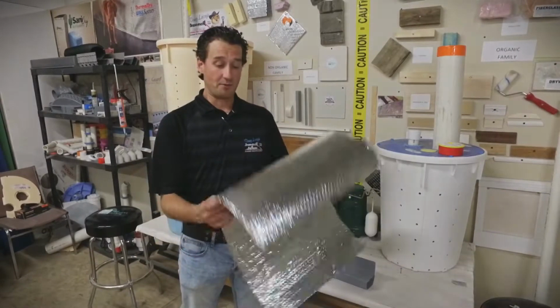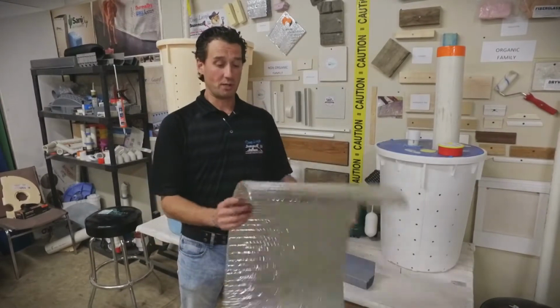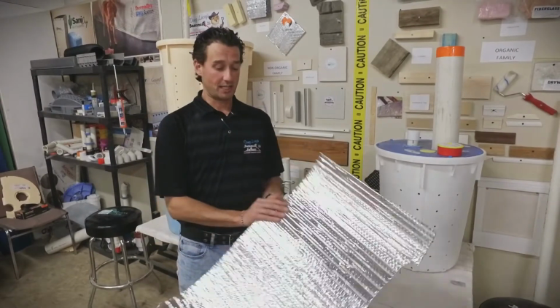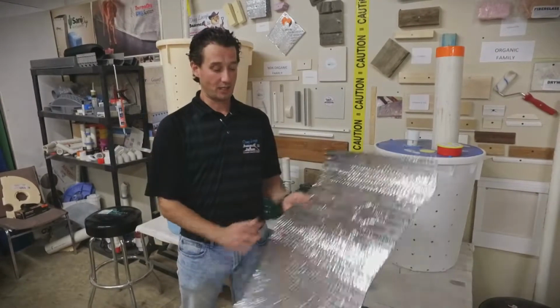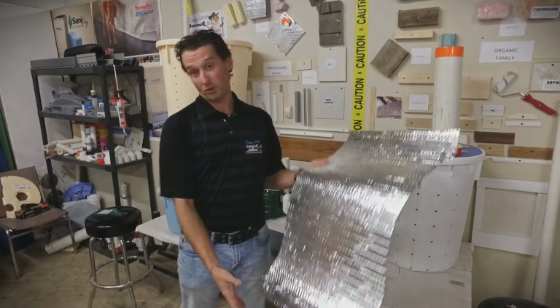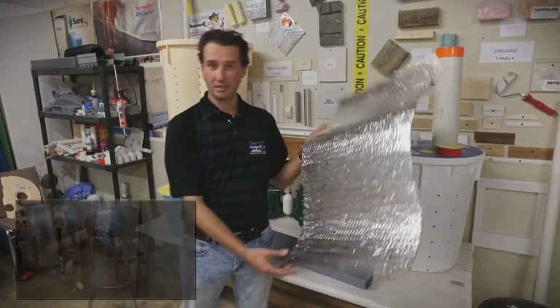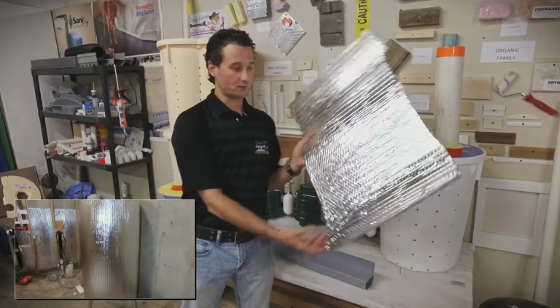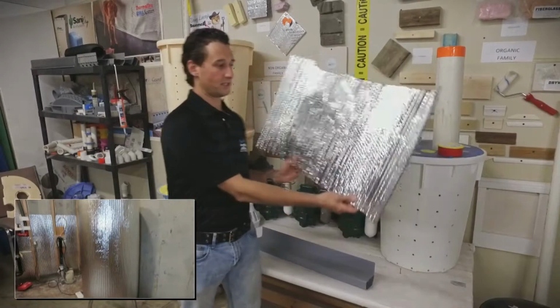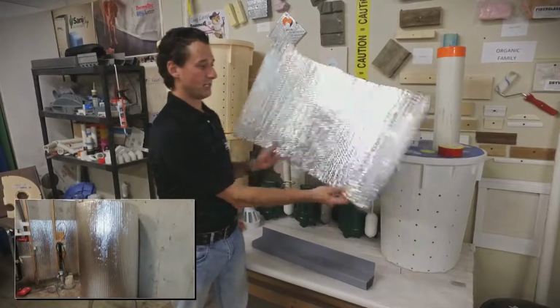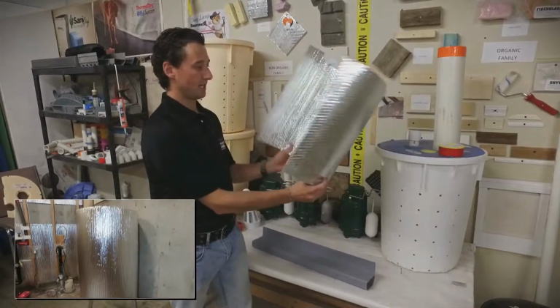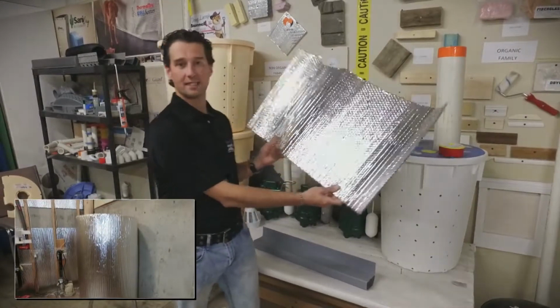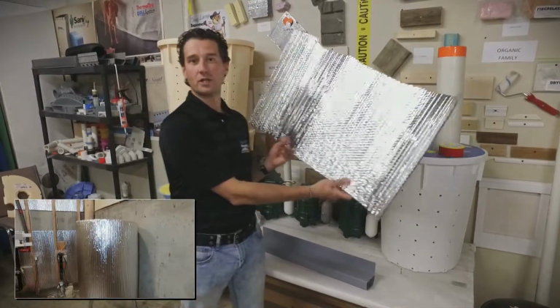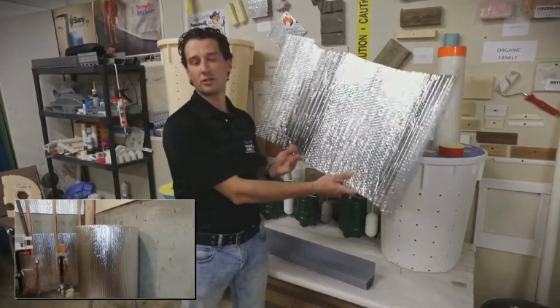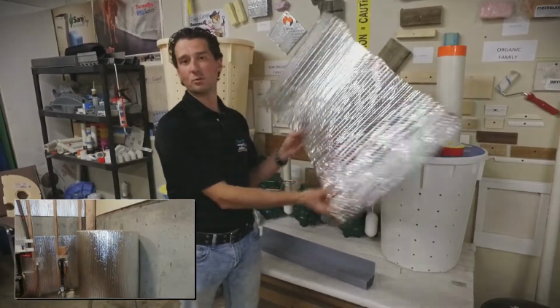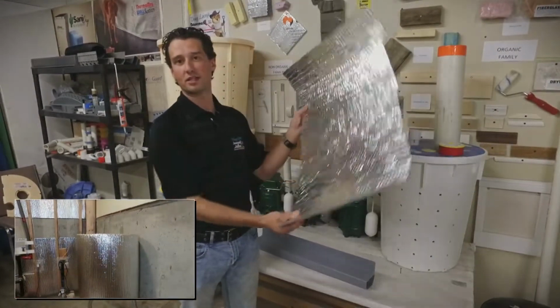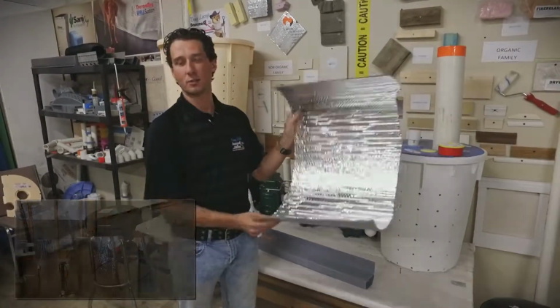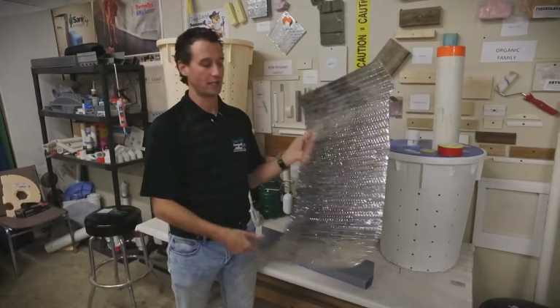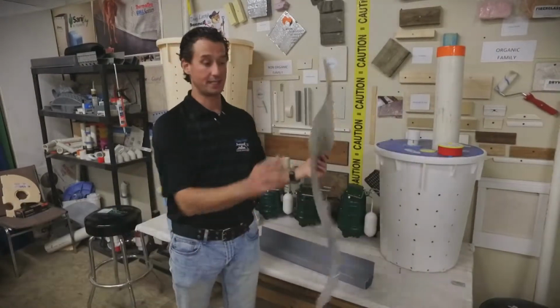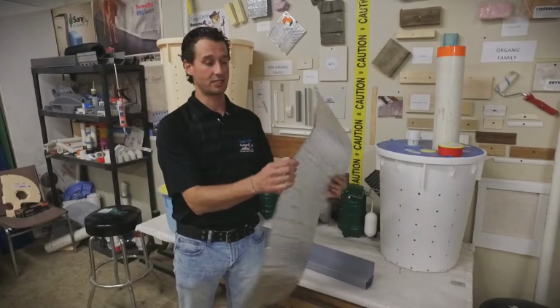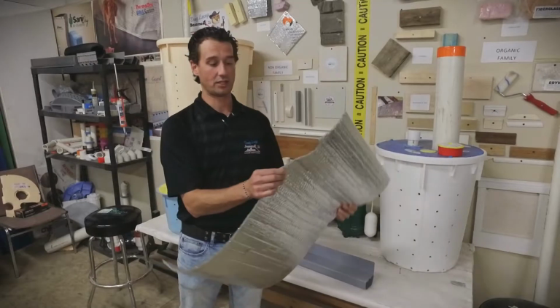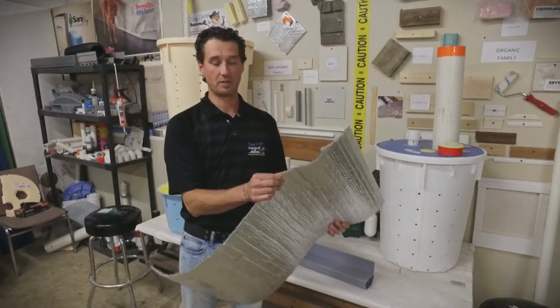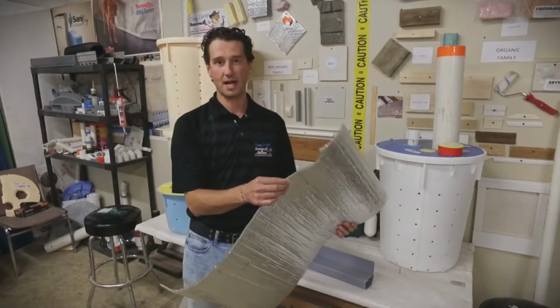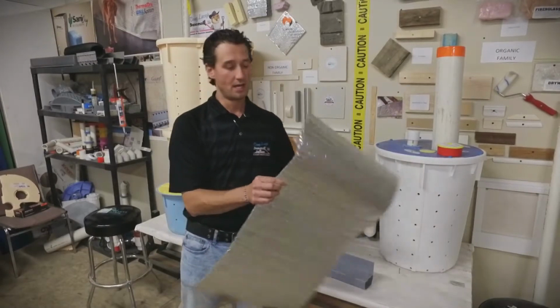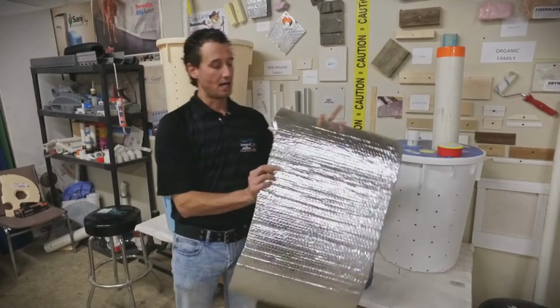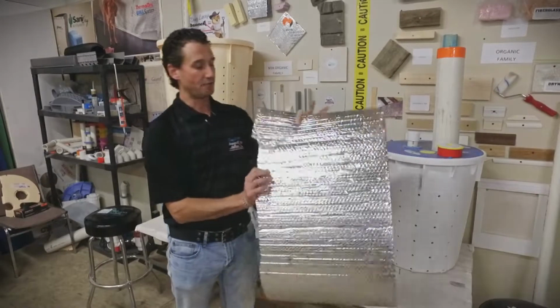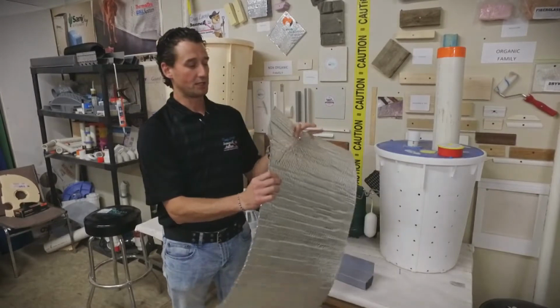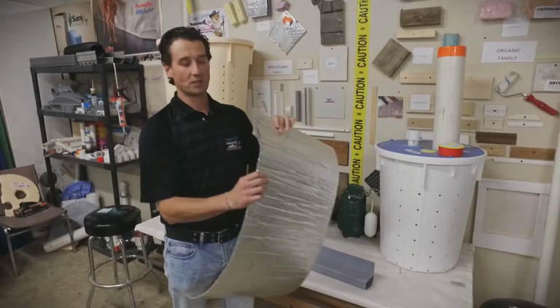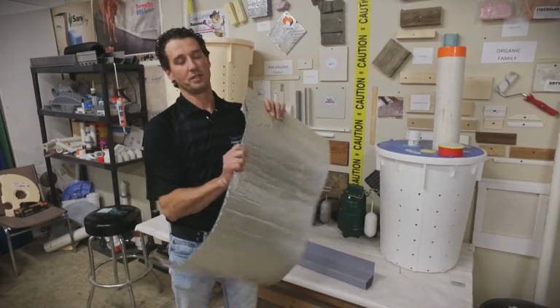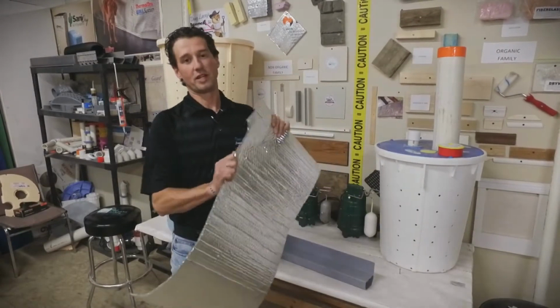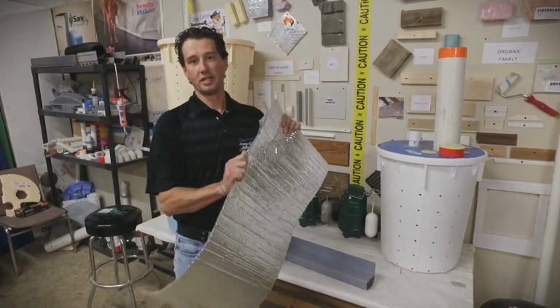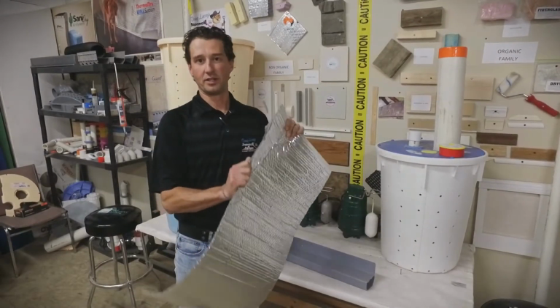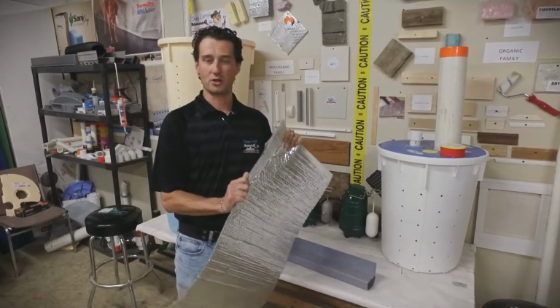Thermal drywall is actually a roll — it comes as a roll. It's this nice tin foil chrome looking wall. It does actually look like bubble wrap. The tin foil is on both sides, but it is very, very strong.